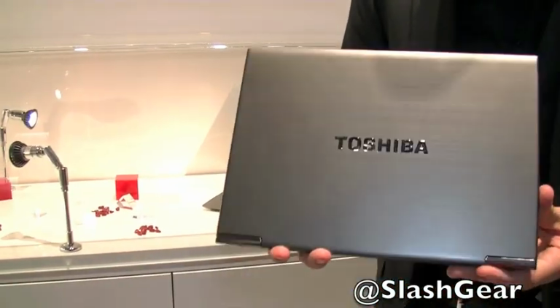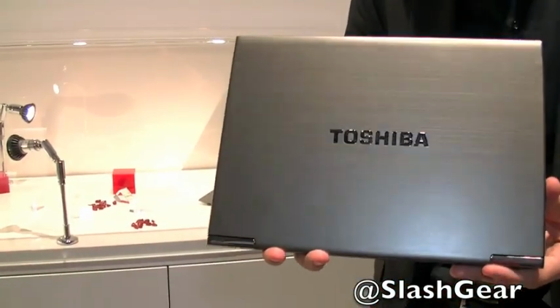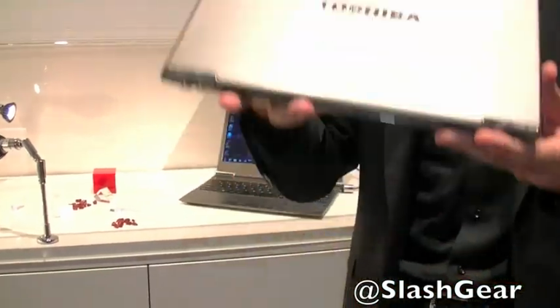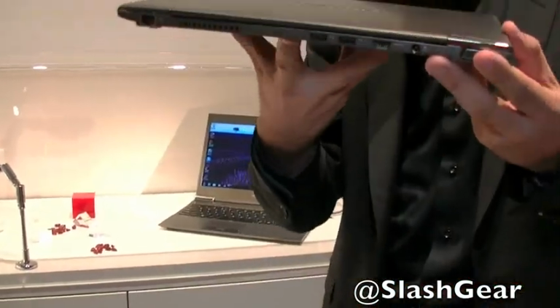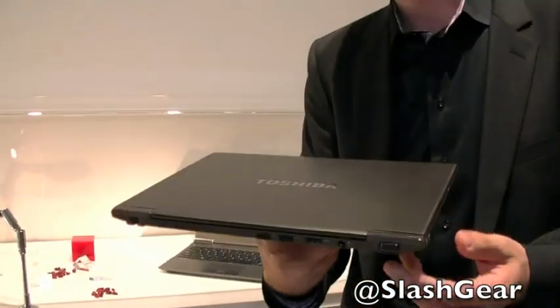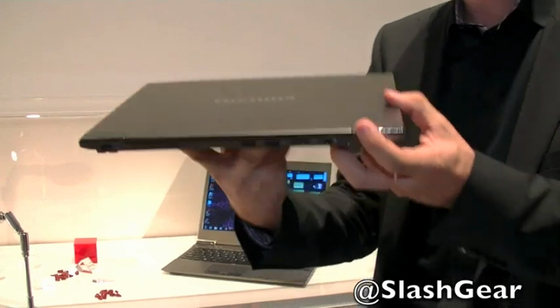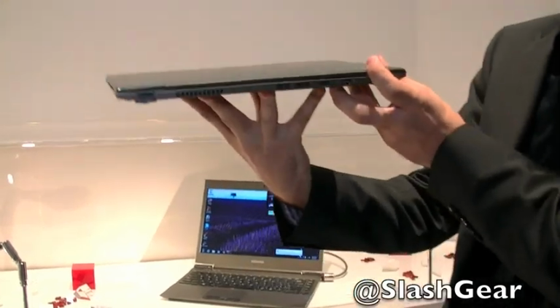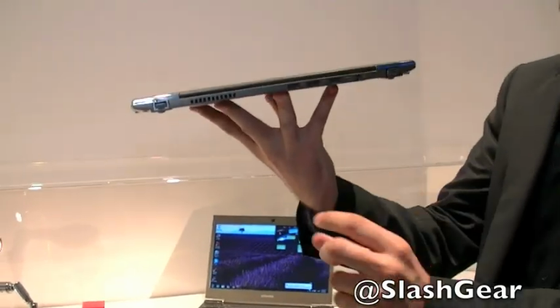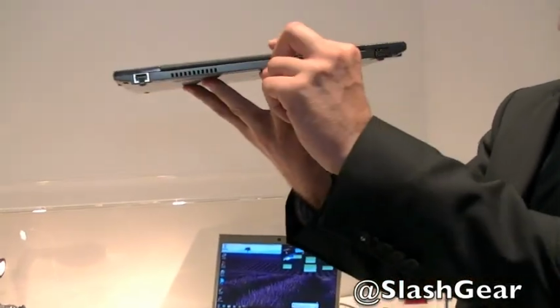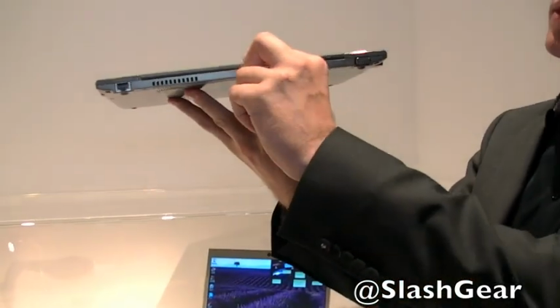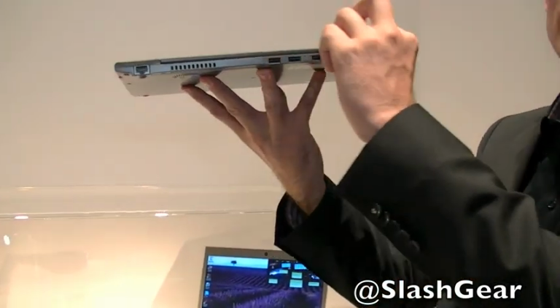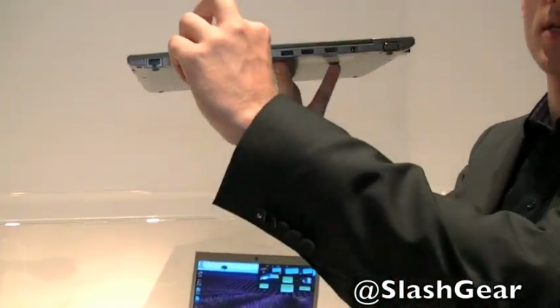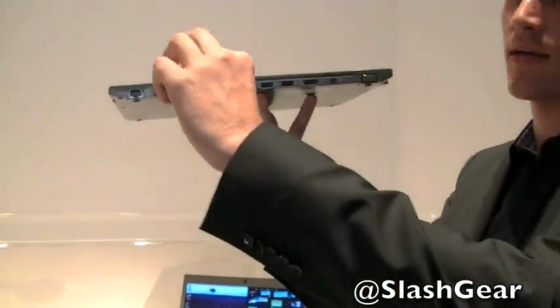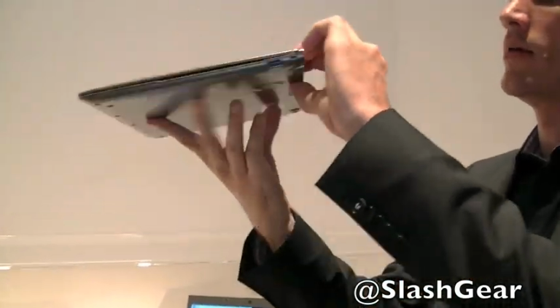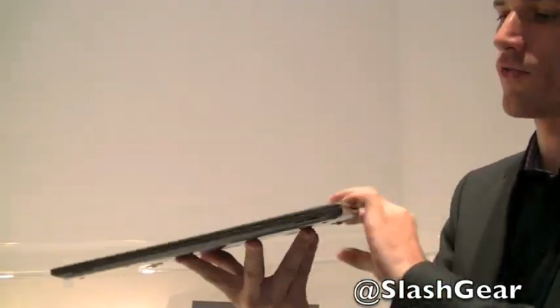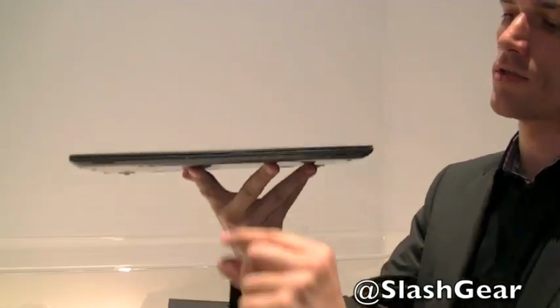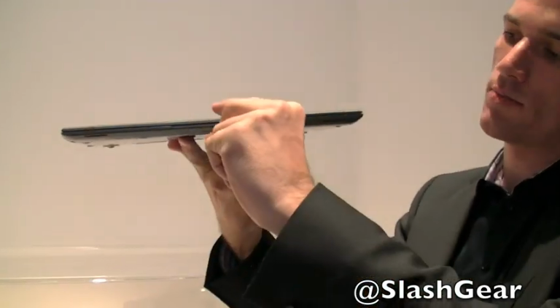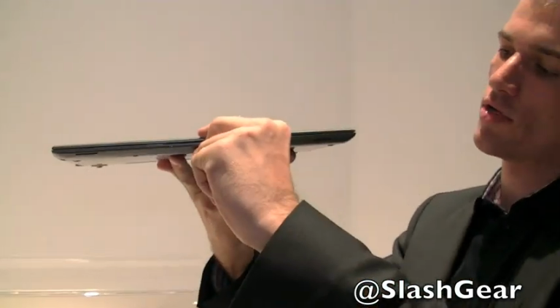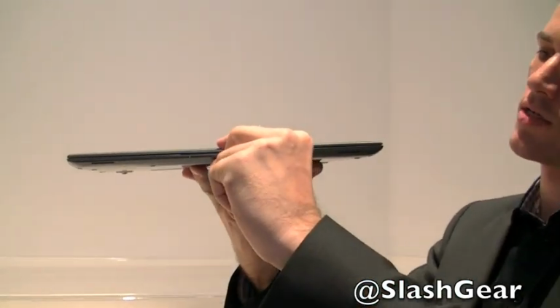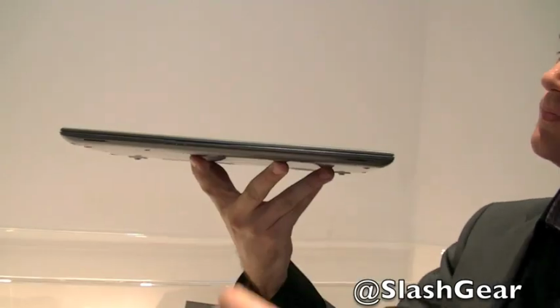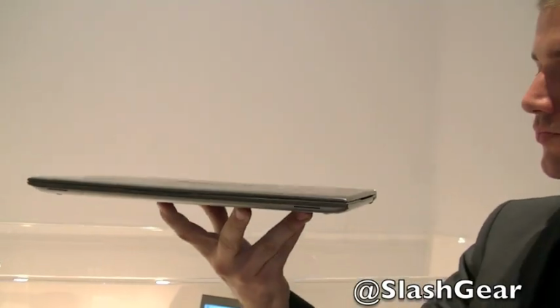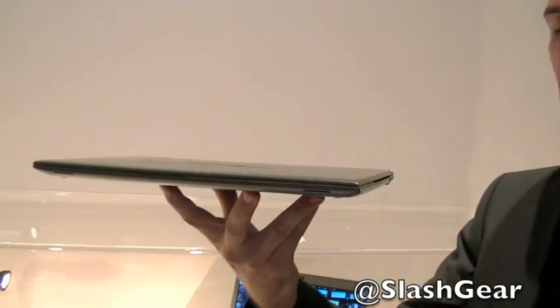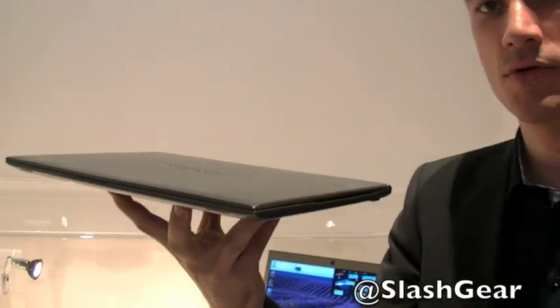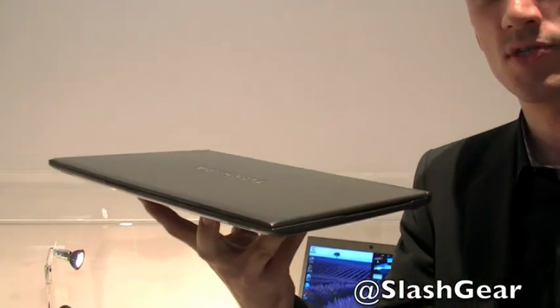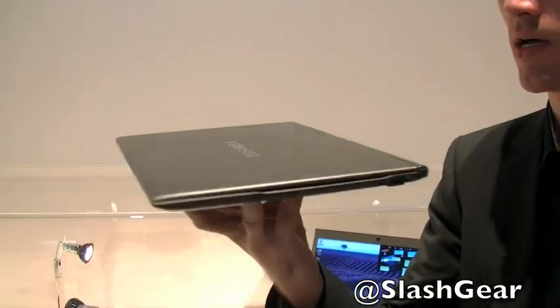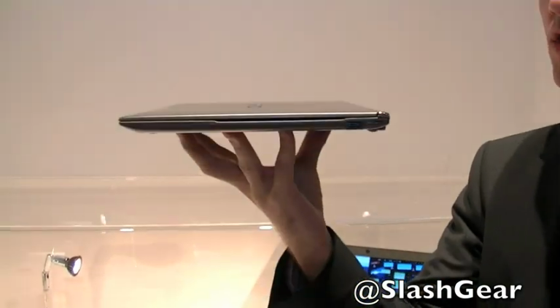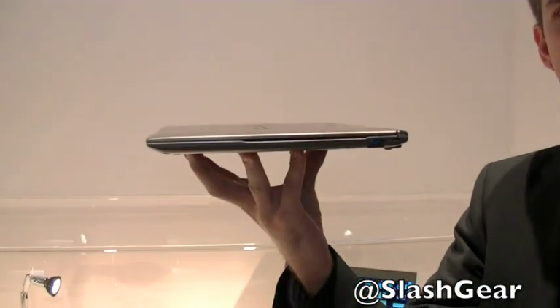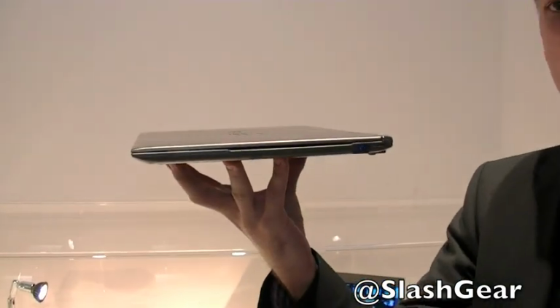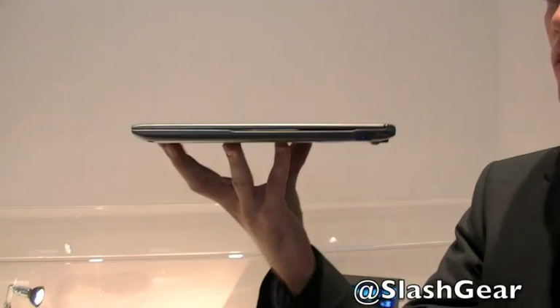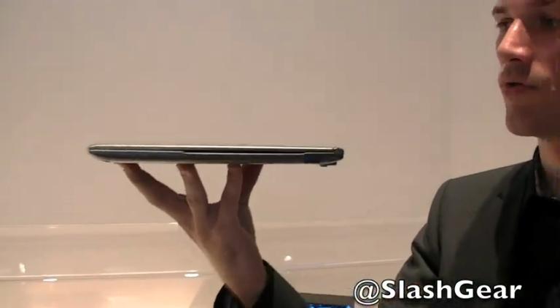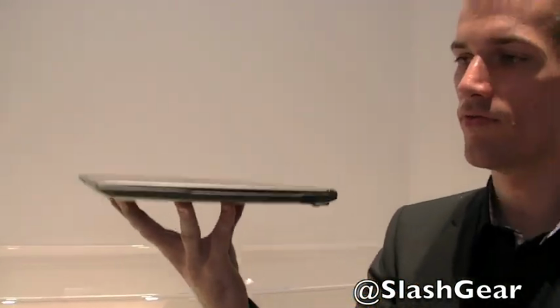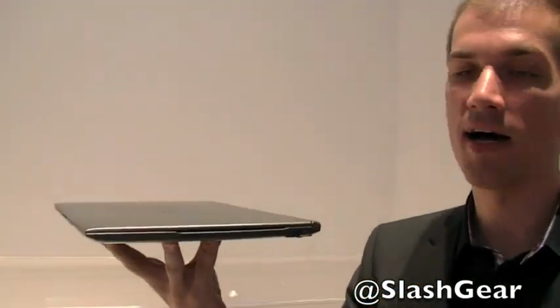Key specs: it's a 13-inch device. At its thickest place it's 15.9 millimeters here in the back, and in the front you have 8.3 millimeters. The material used is magnesium, which makes it very, very light.